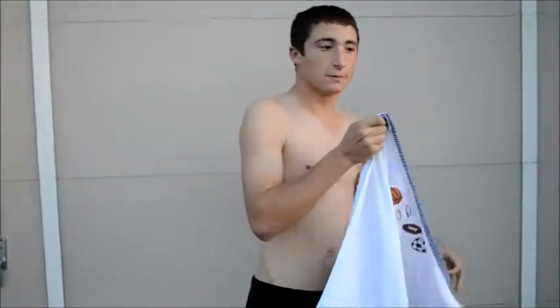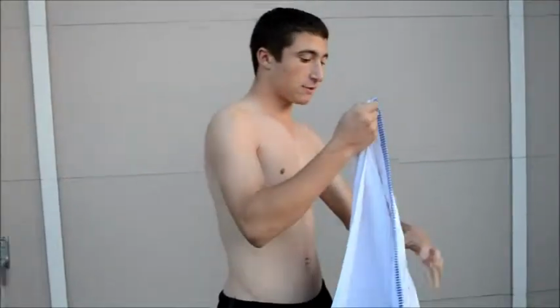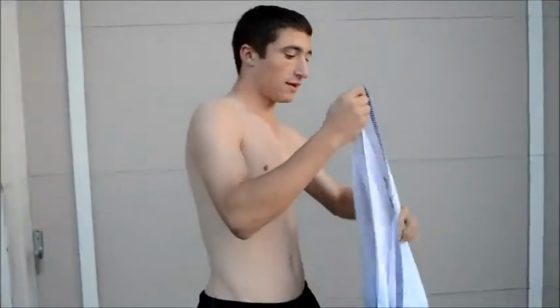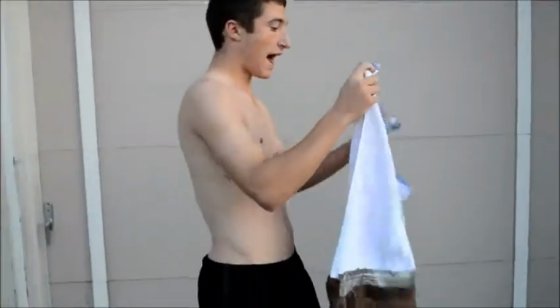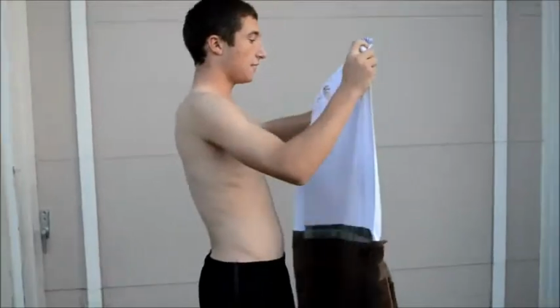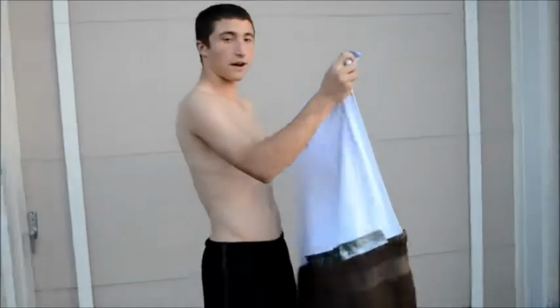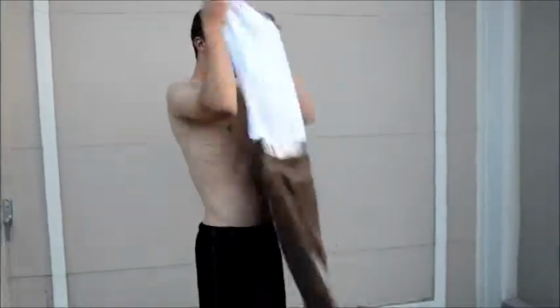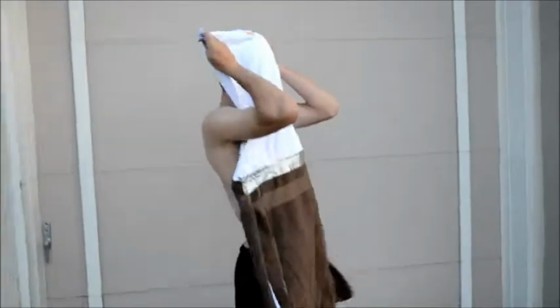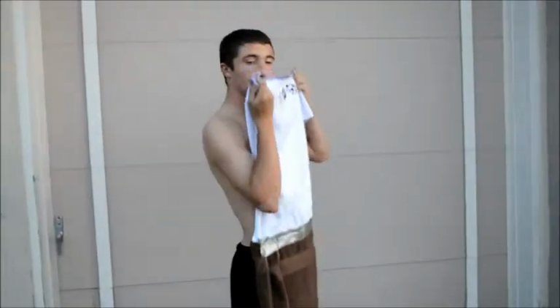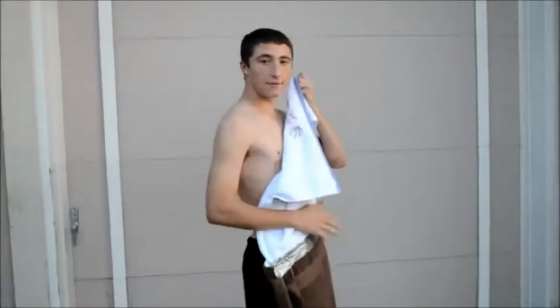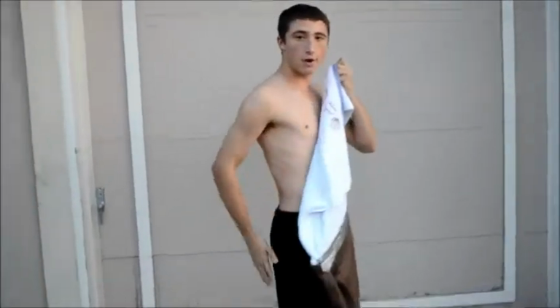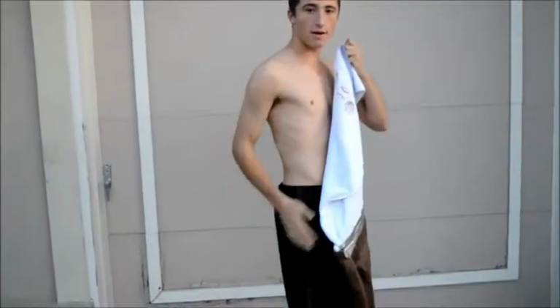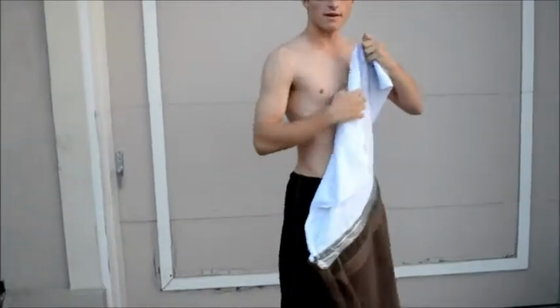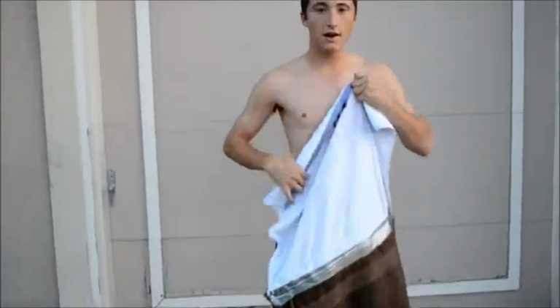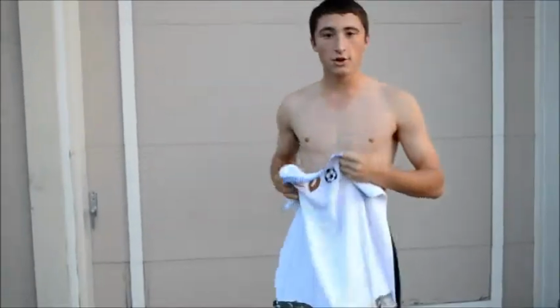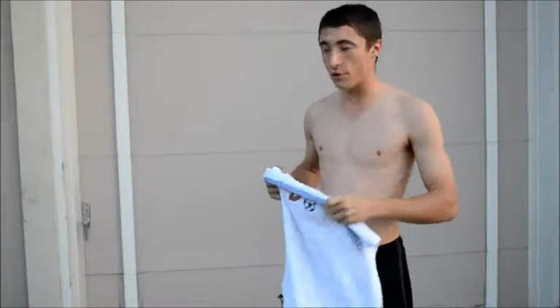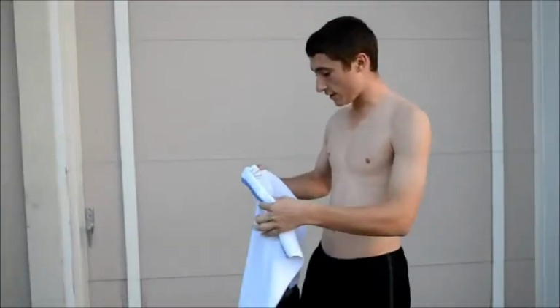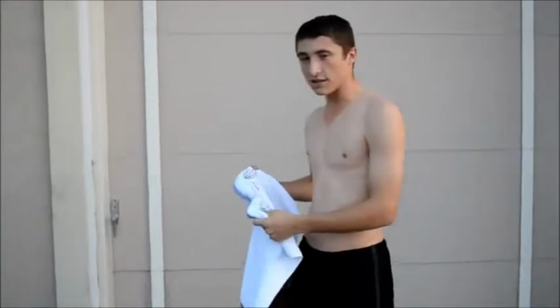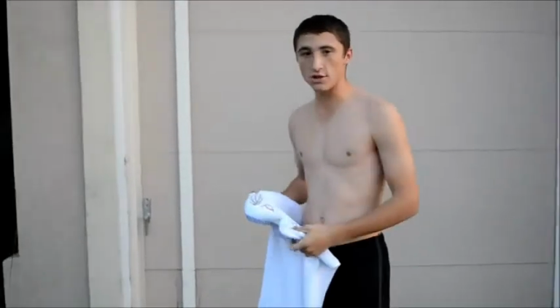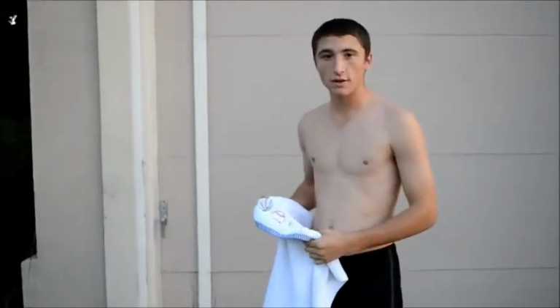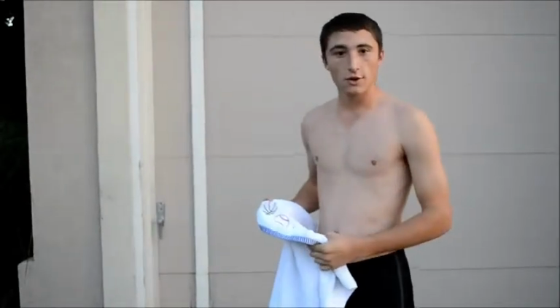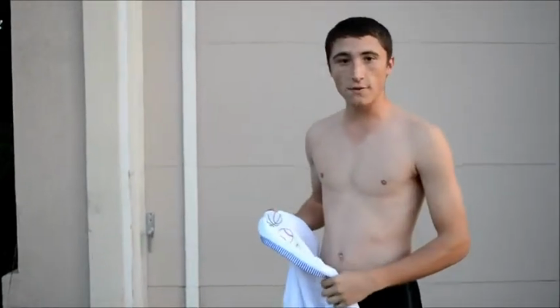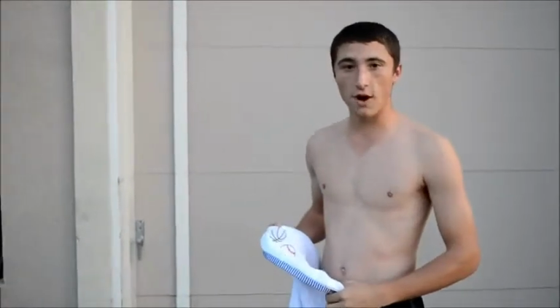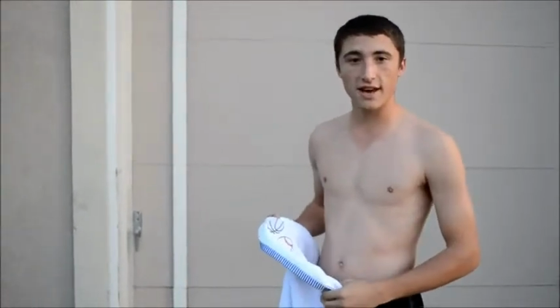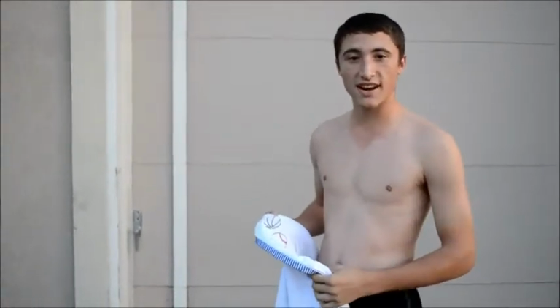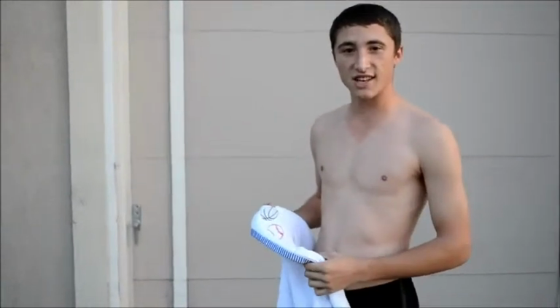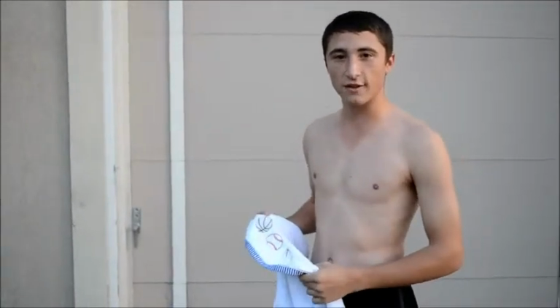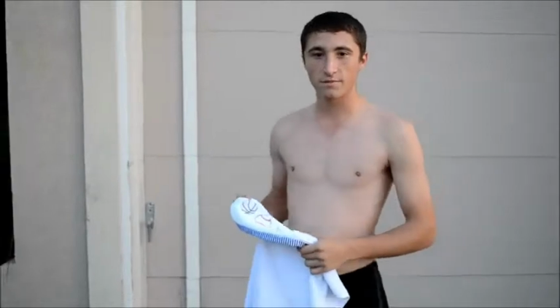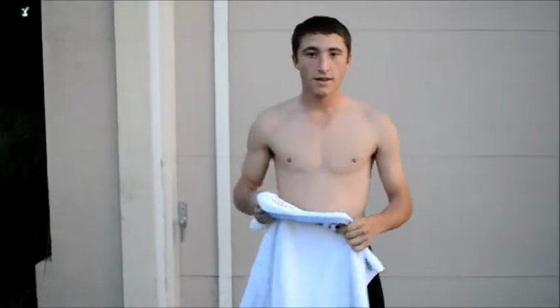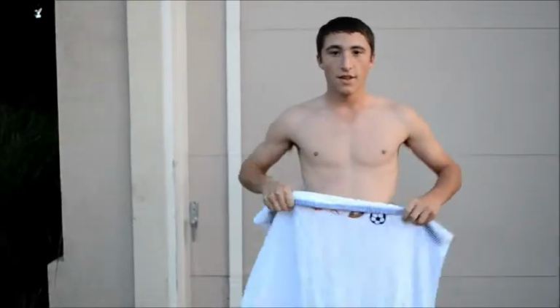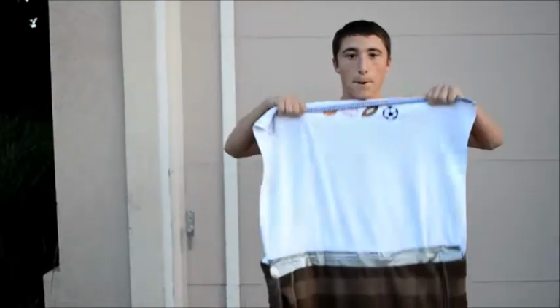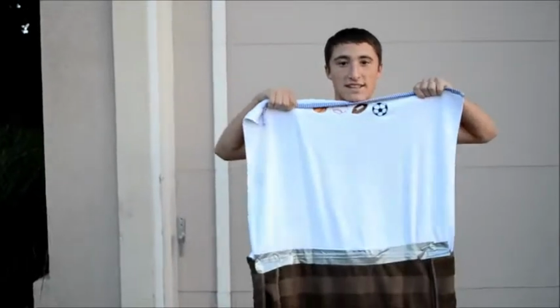Specially made for half of it to cover the face, half of it to cover the no-no area. That way, if you're ever in an emergency situation, you don't rub yourself on the wrong part of the towel and get a nice, stinky feeling. The Butt-Face Towel!